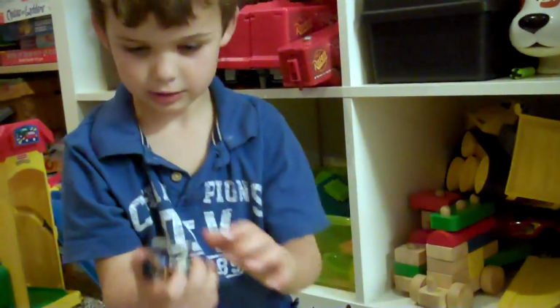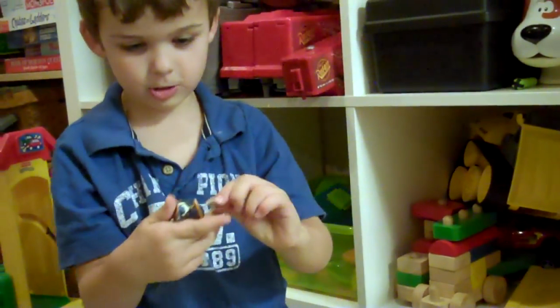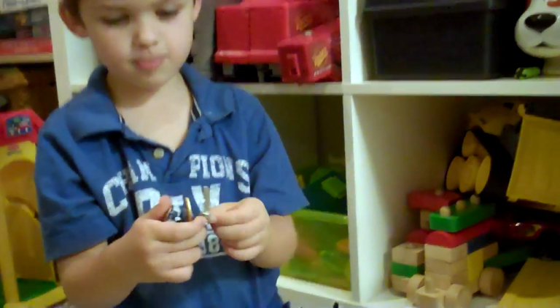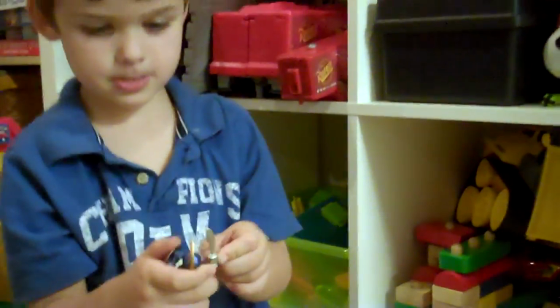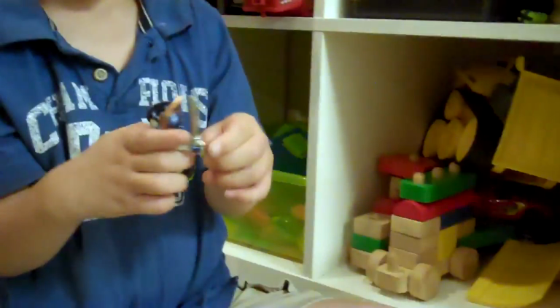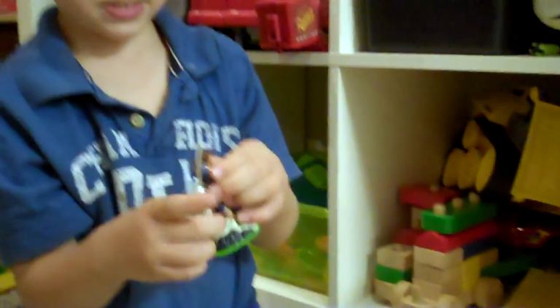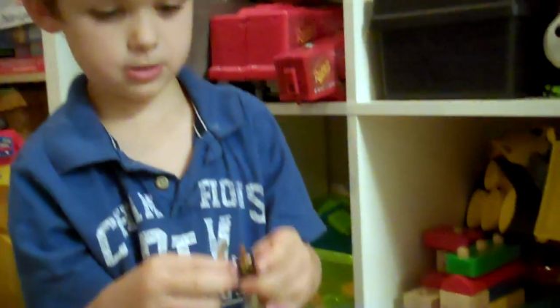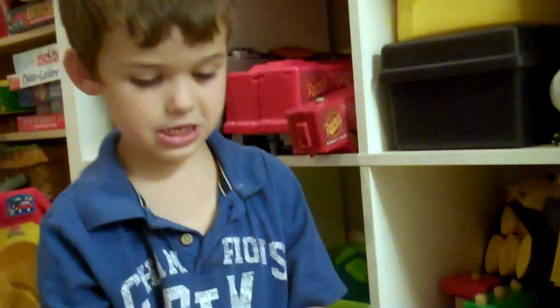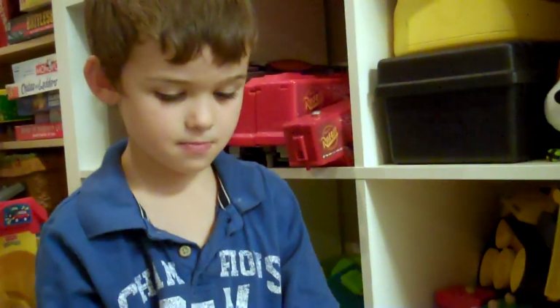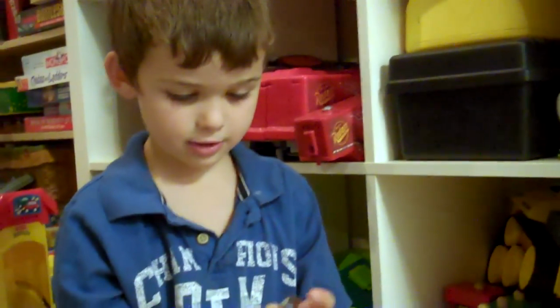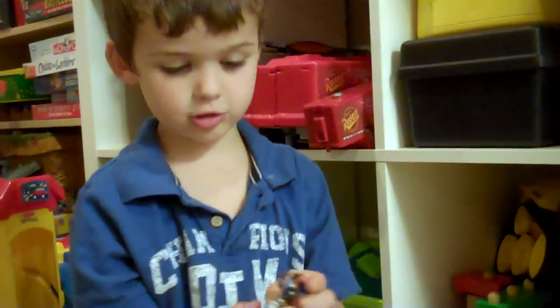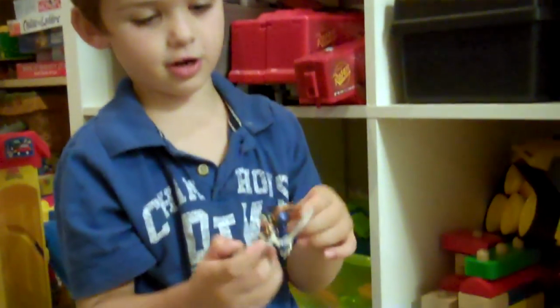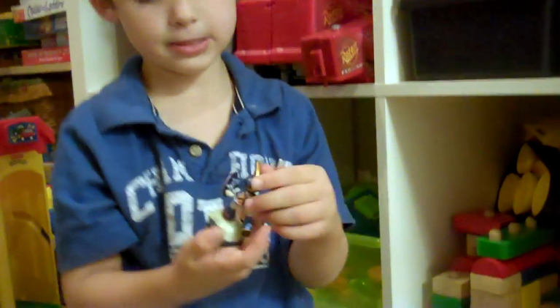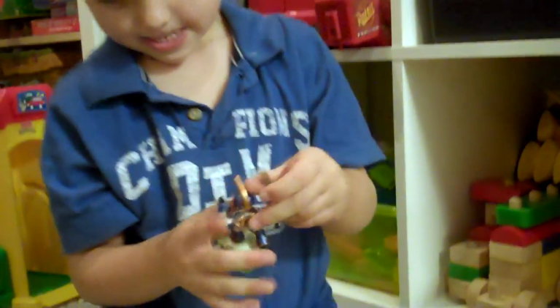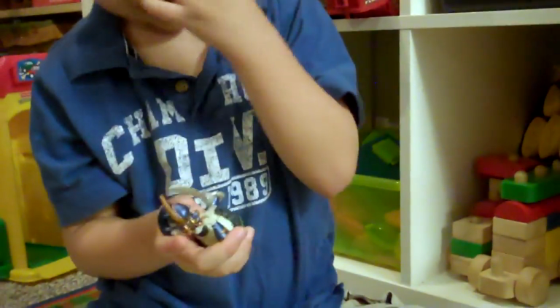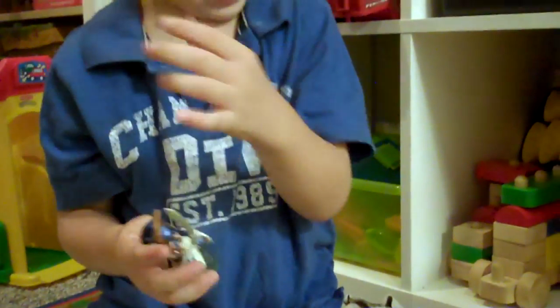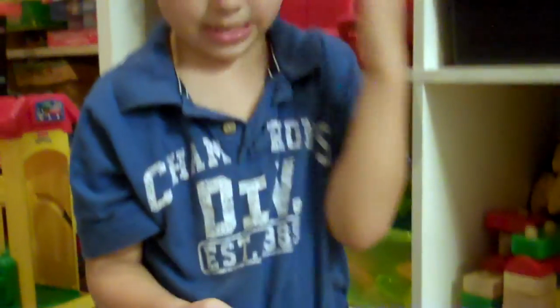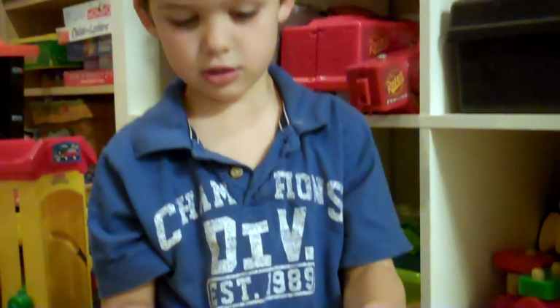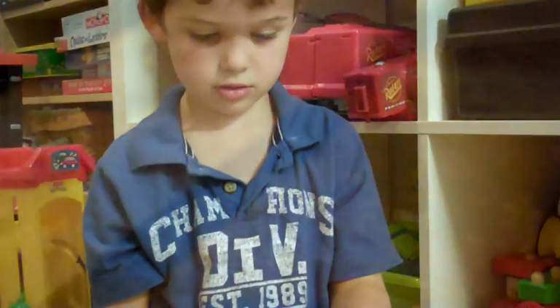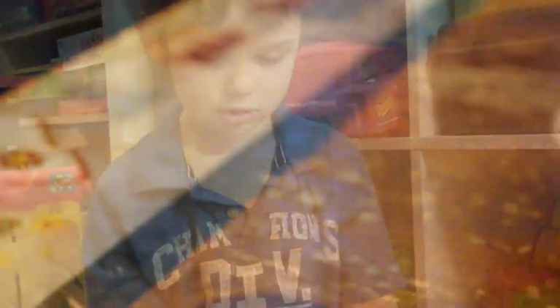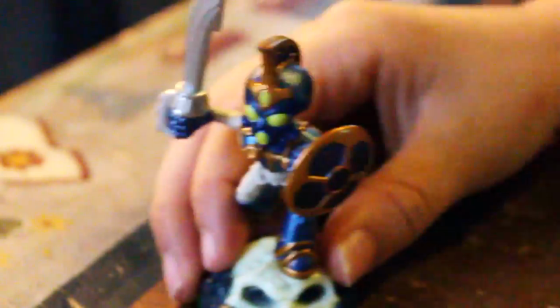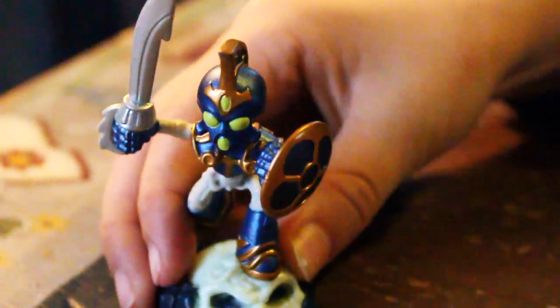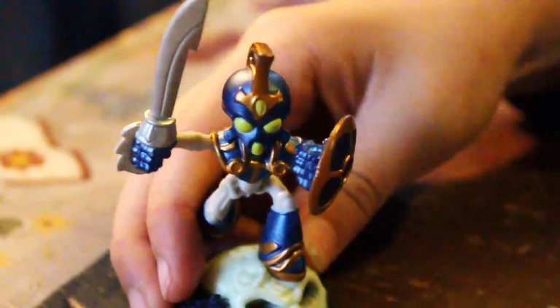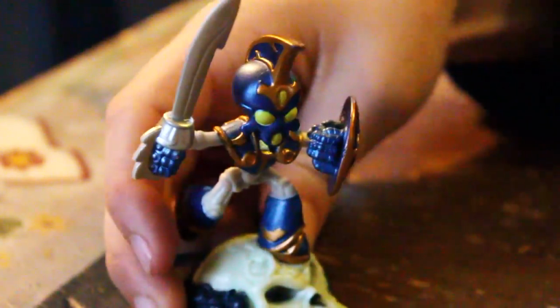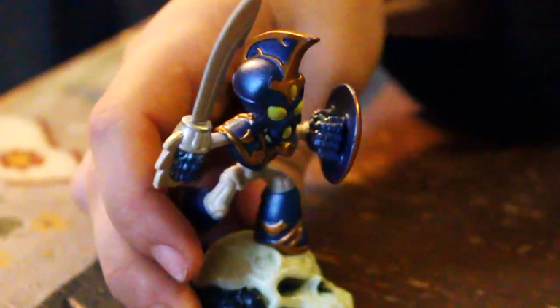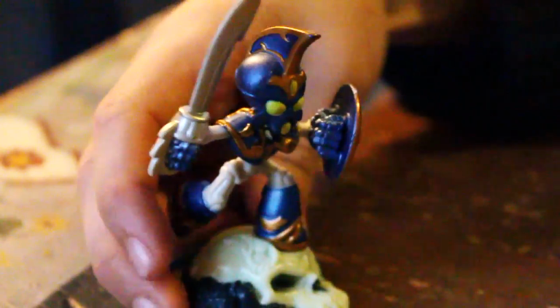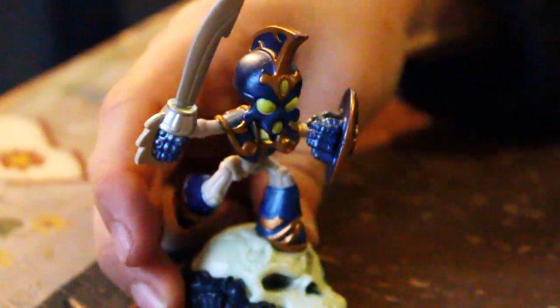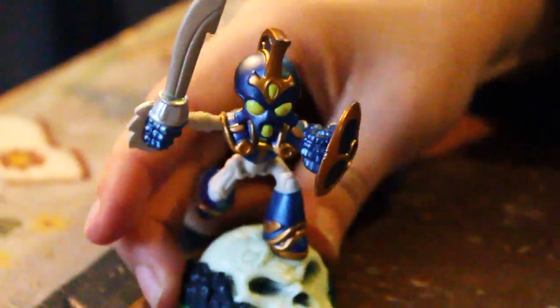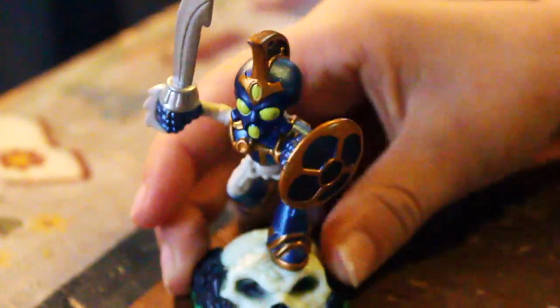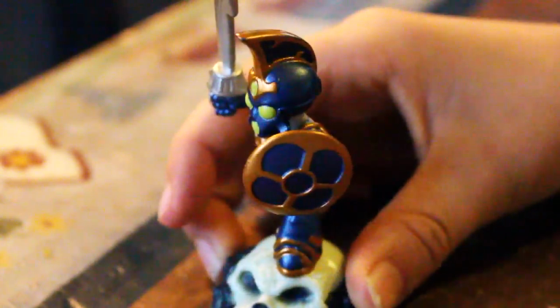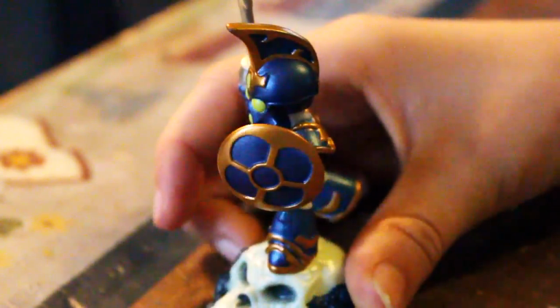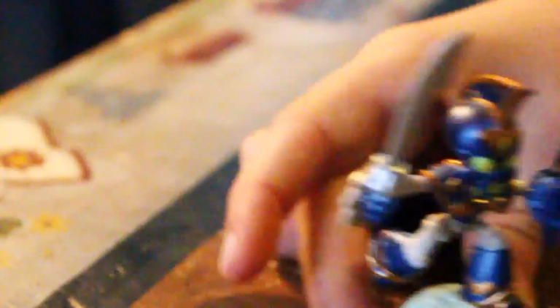This is Chop Chop. What type is this? Undead. This is Chop Chop. What does Chop Chop do? He can swing his sword, and he can make his shoe bigger and put it in front of him.